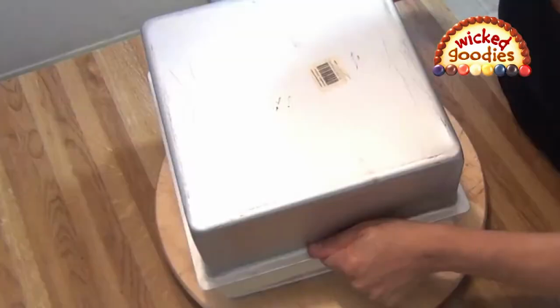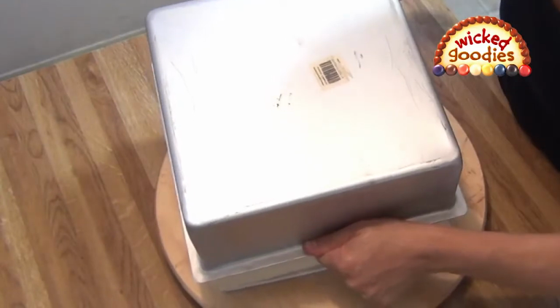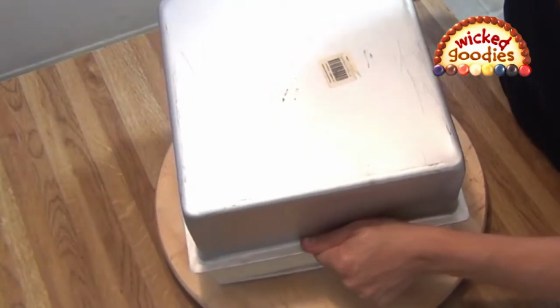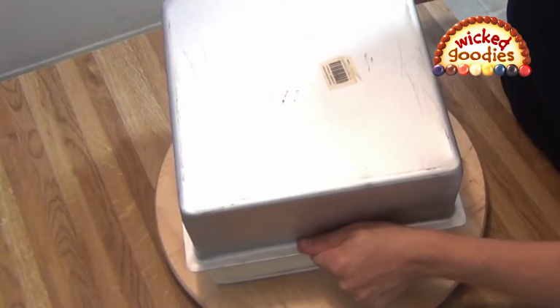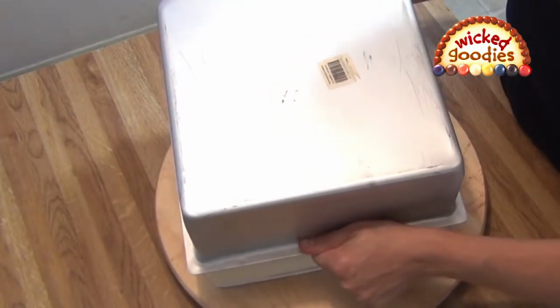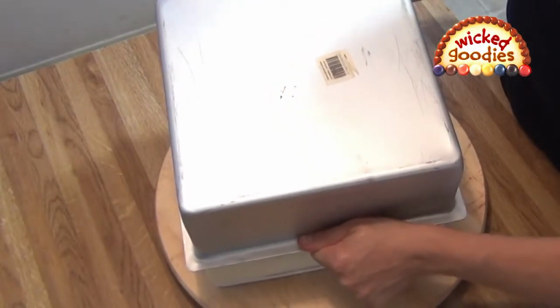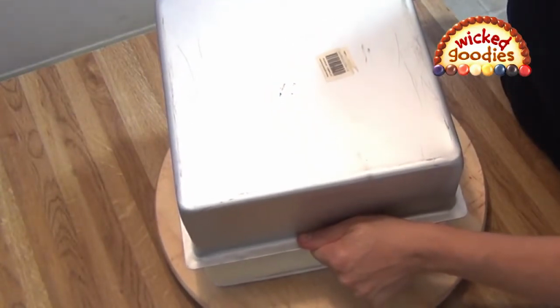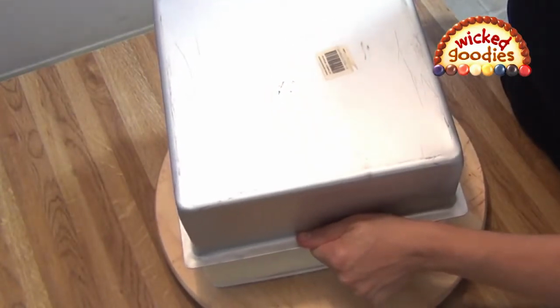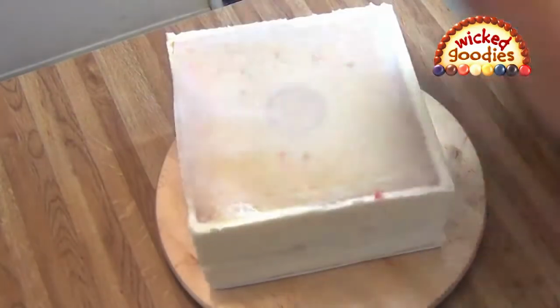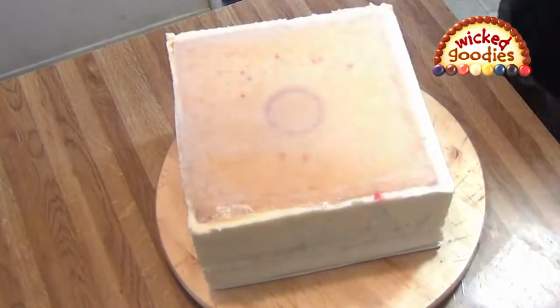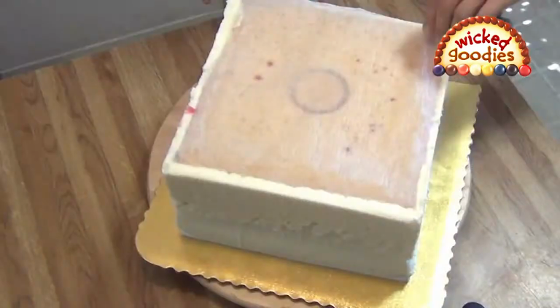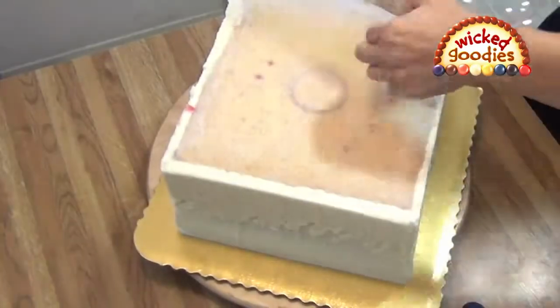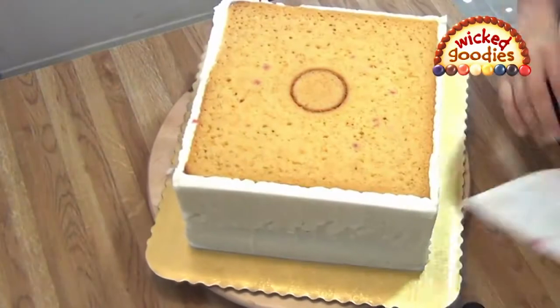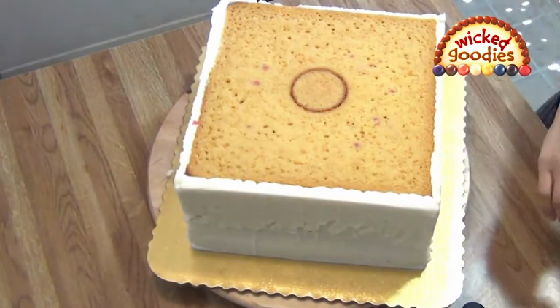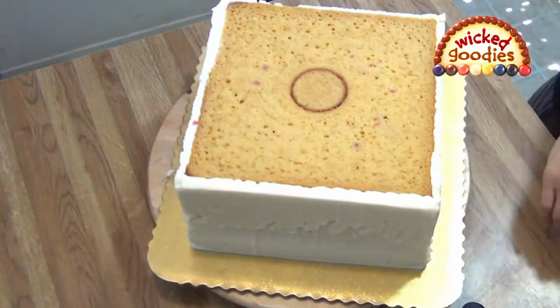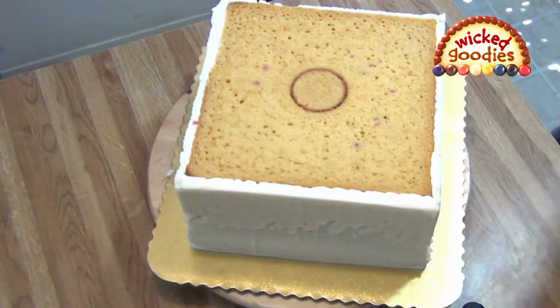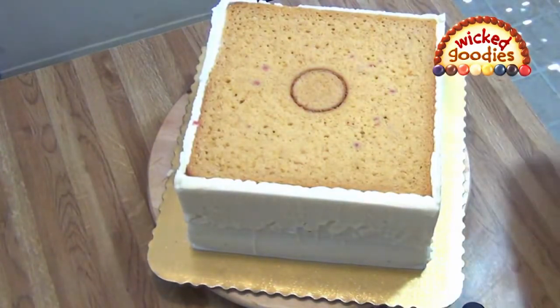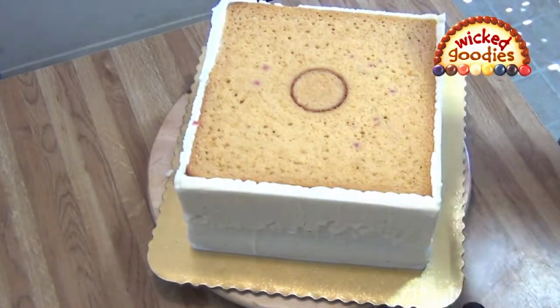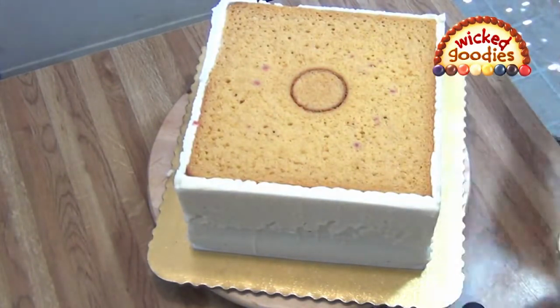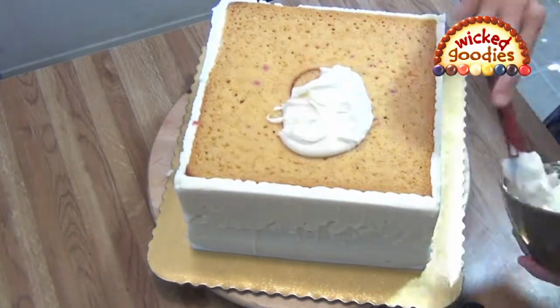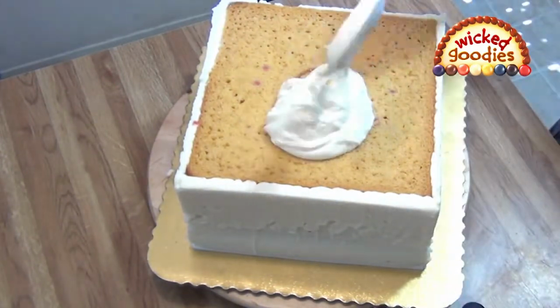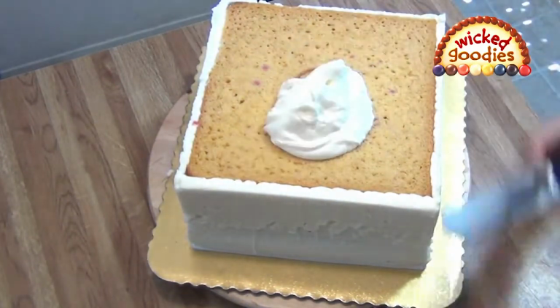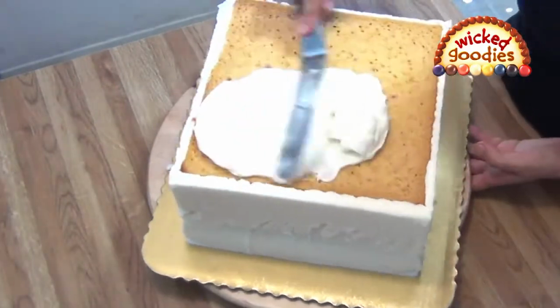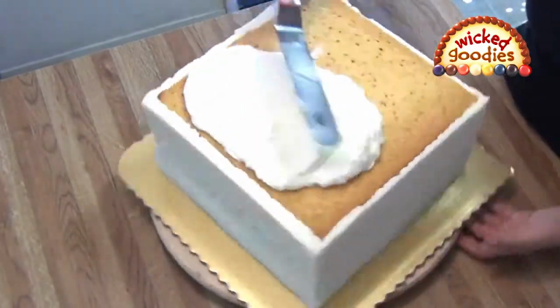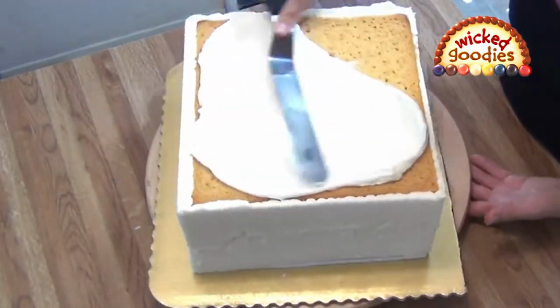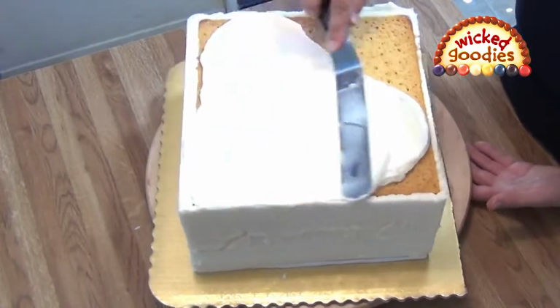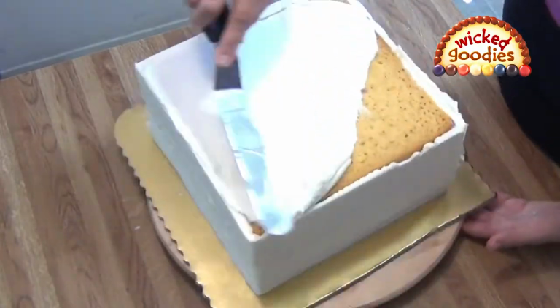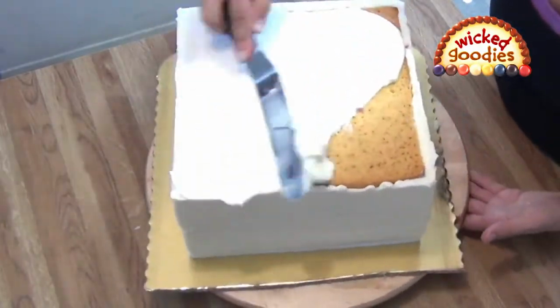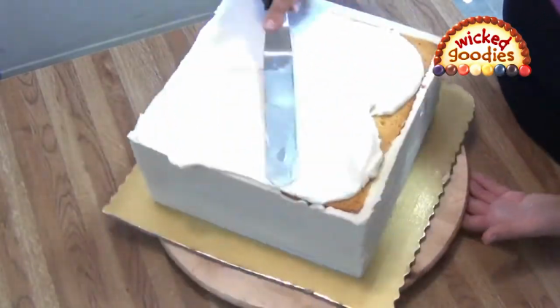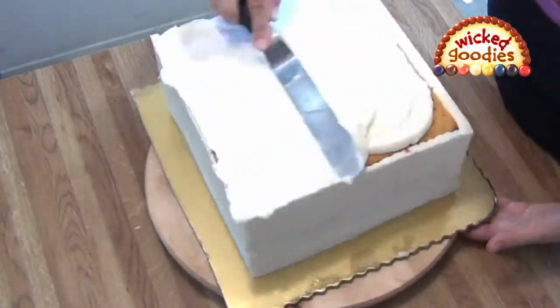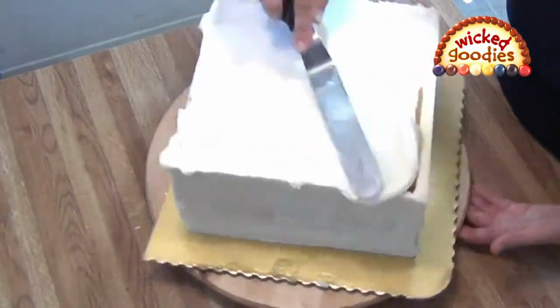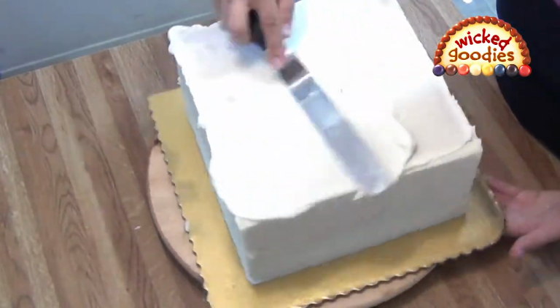If the cake has shrunk considerably so there is a lot of extra space in the pan, you can fill the blank space by piping buttercream into it. Then you will end up with a partly frosted cake, and a cake like this is easier to crumb coat.